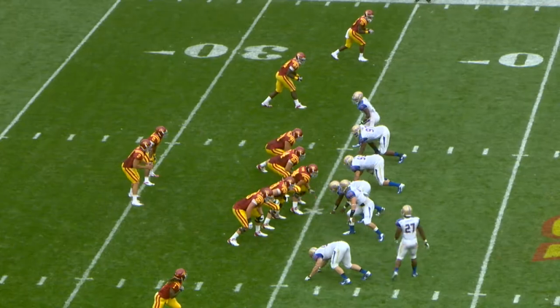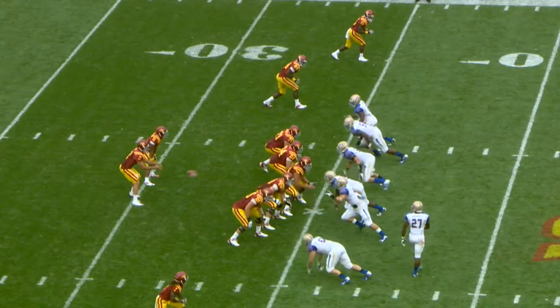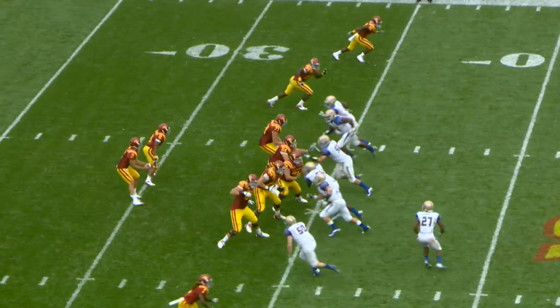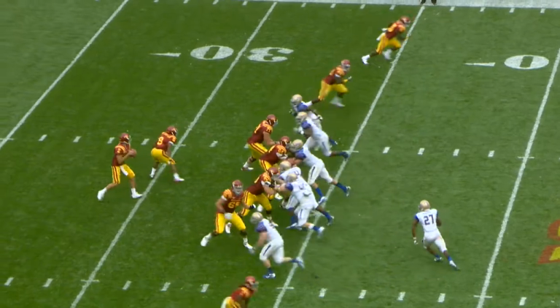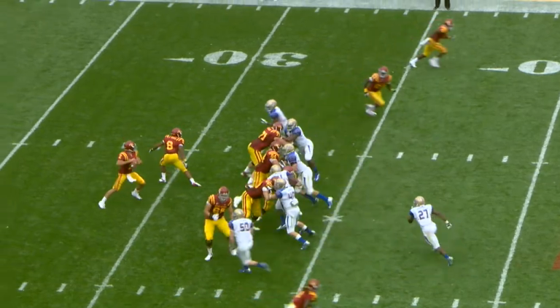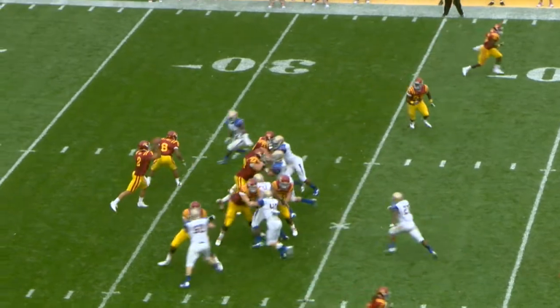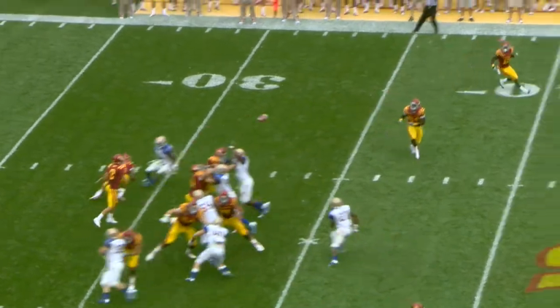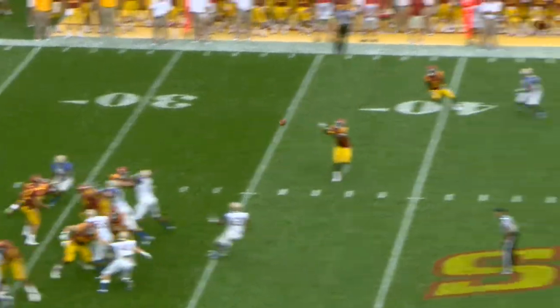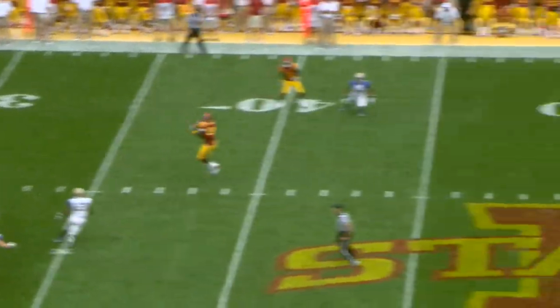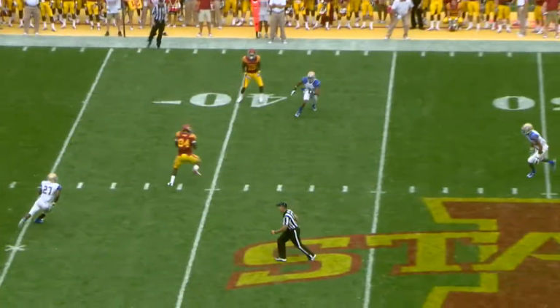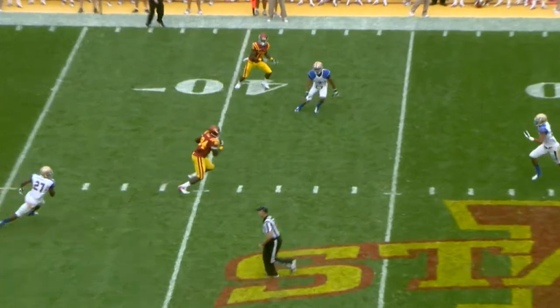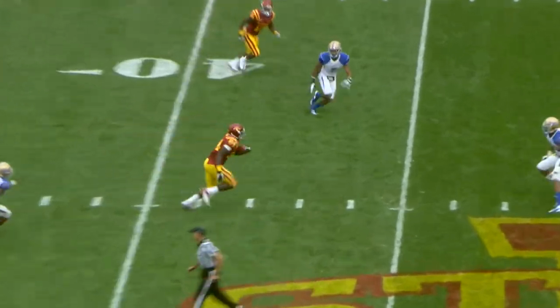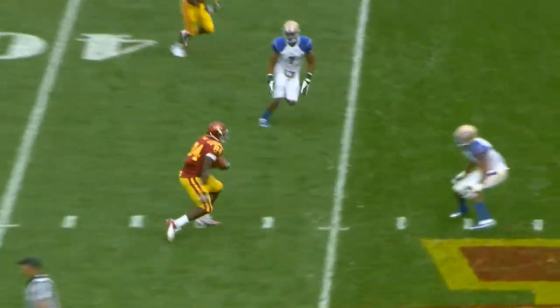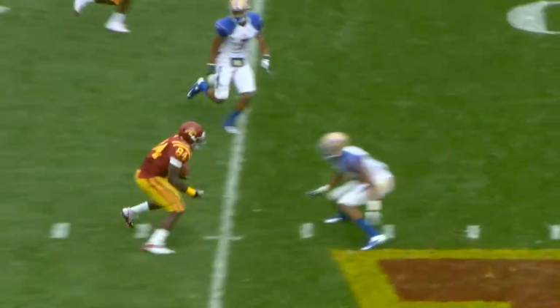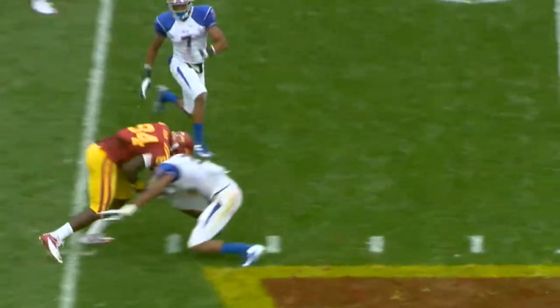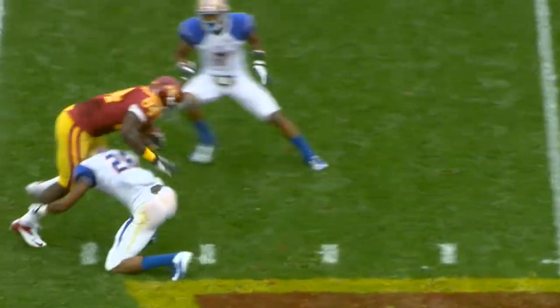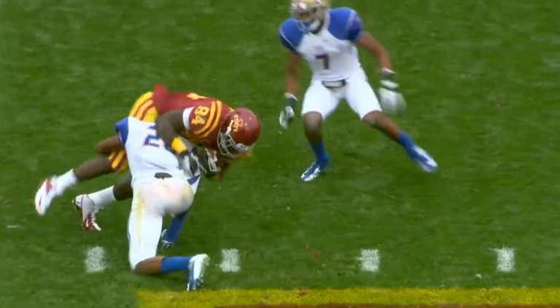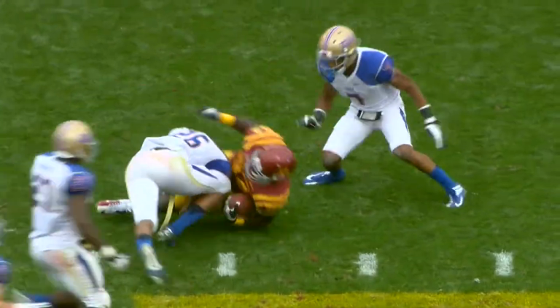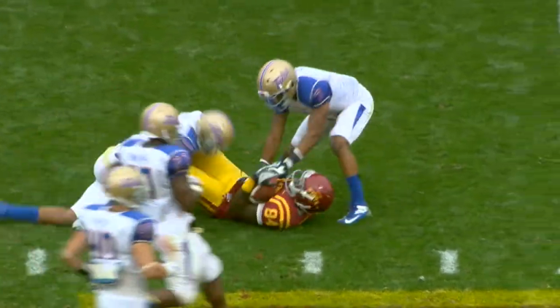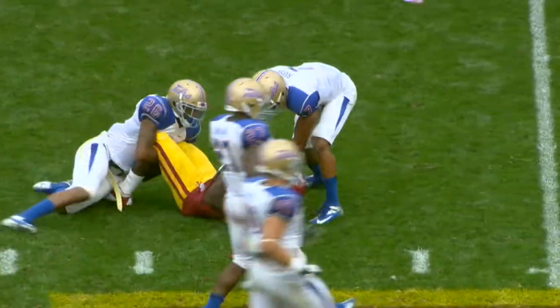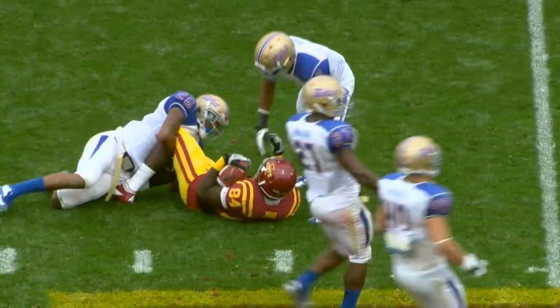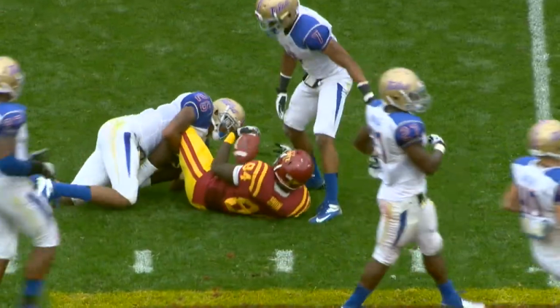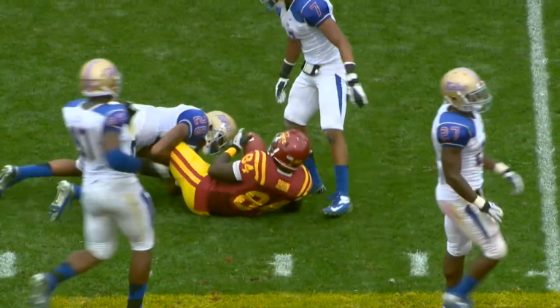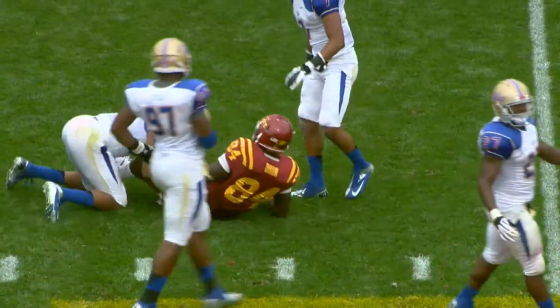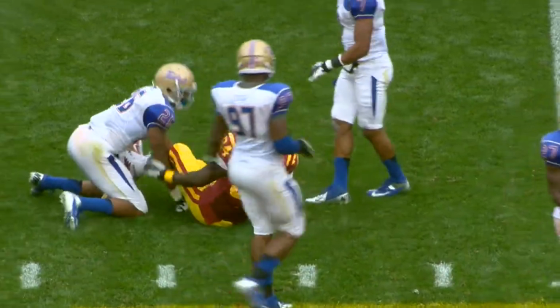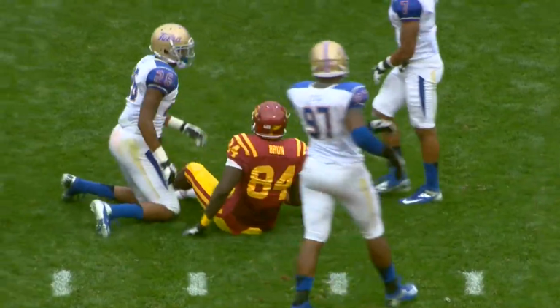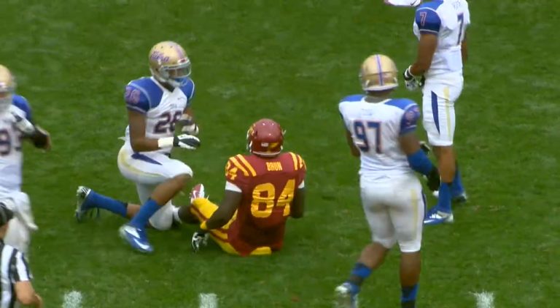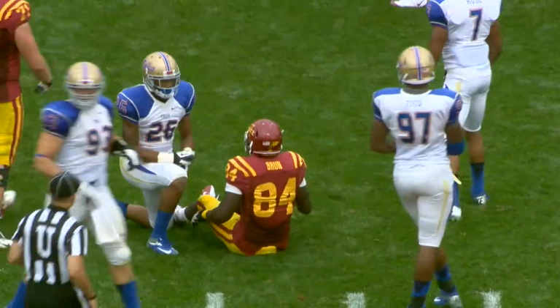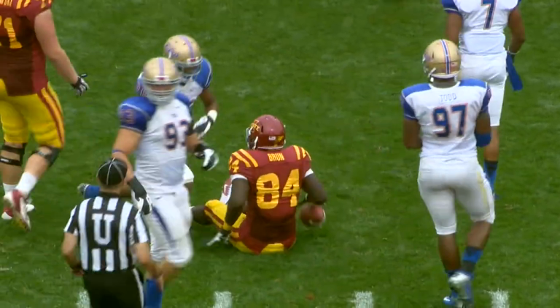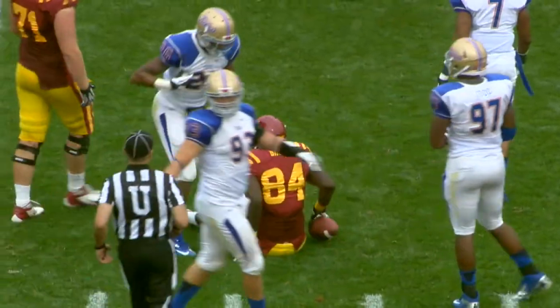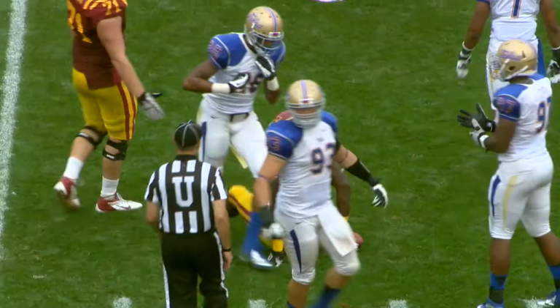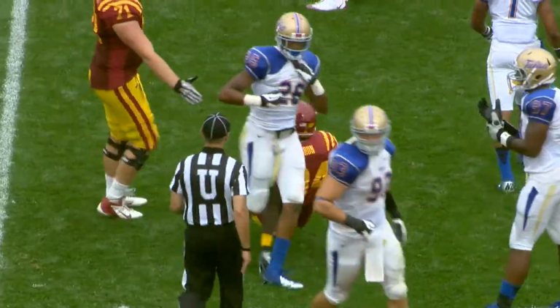Tulsa showing blitz — here they come. Jantz delivers, caught by Braun. First down. 45, and brought down at the 47. They pick up 12.